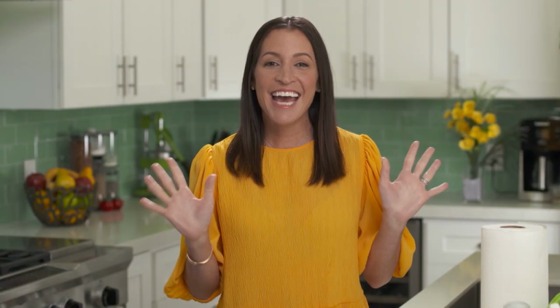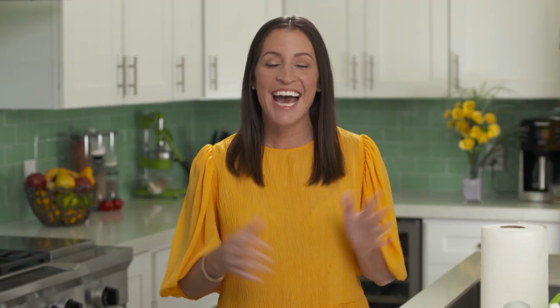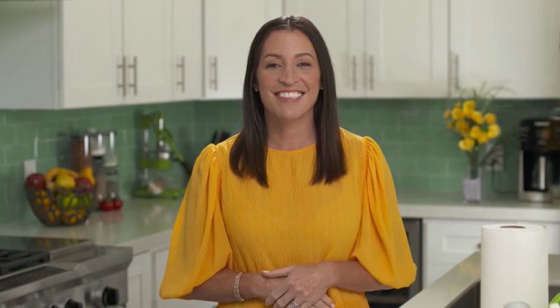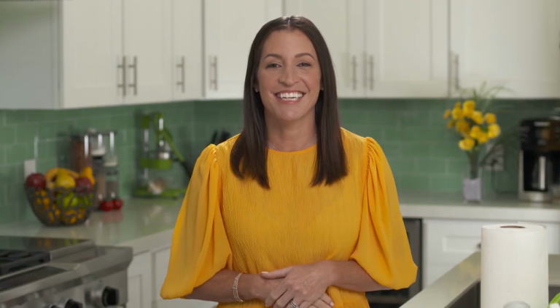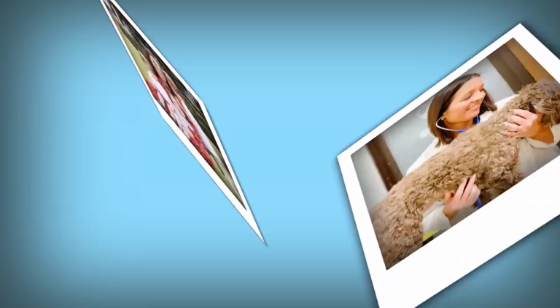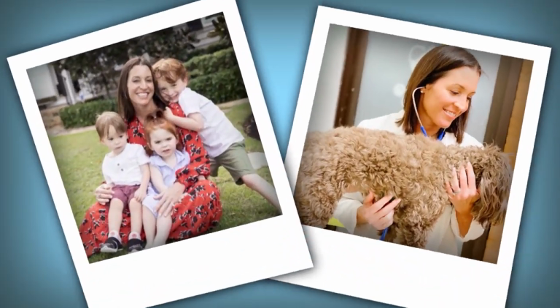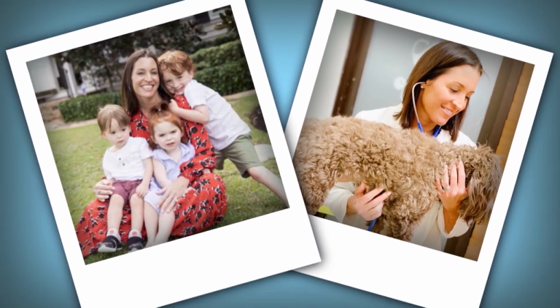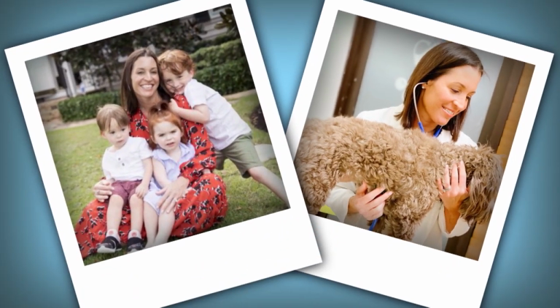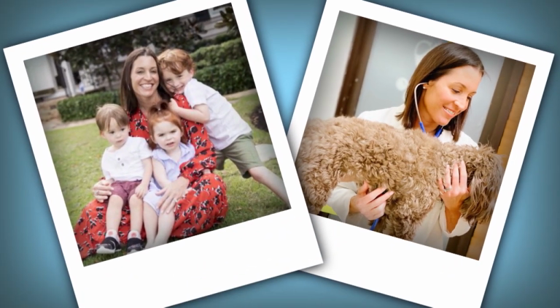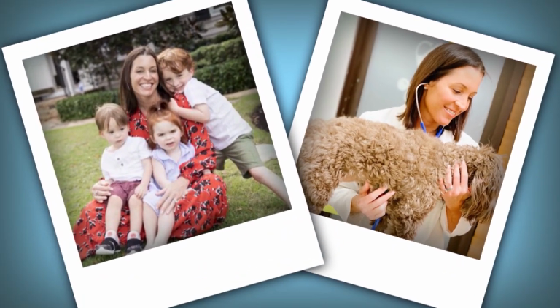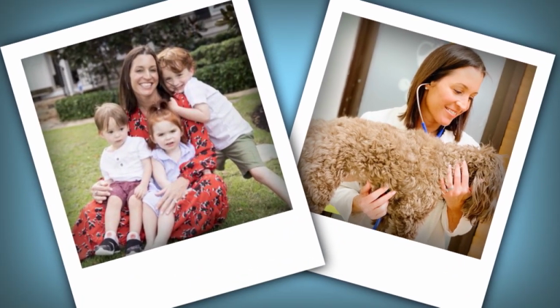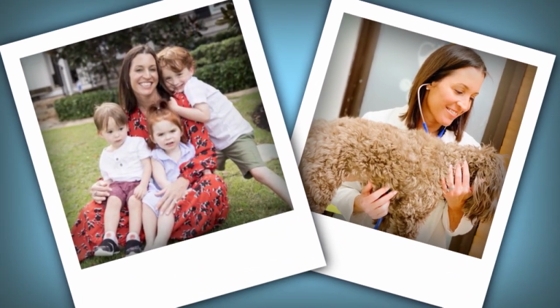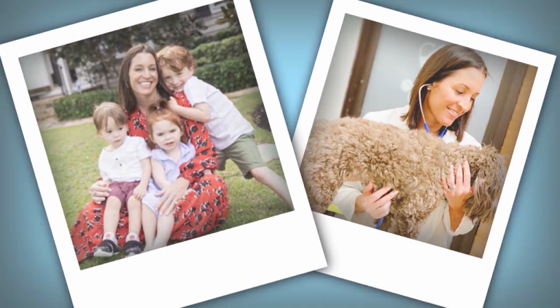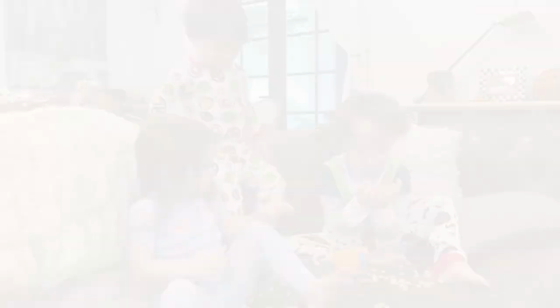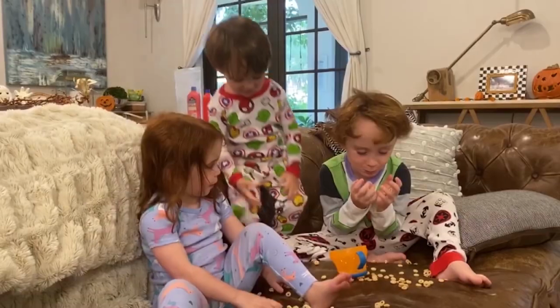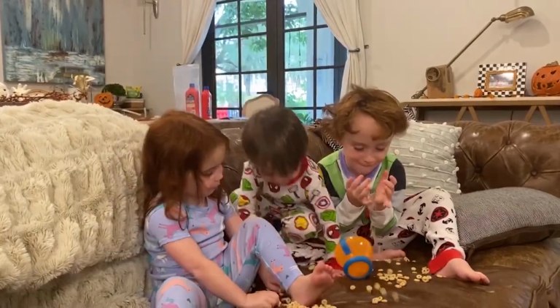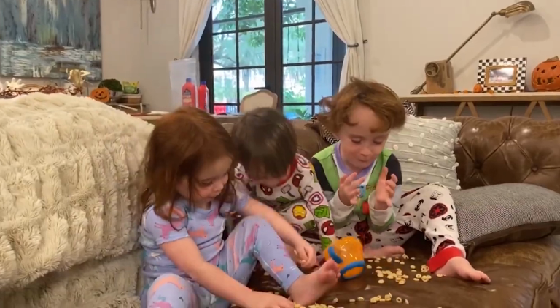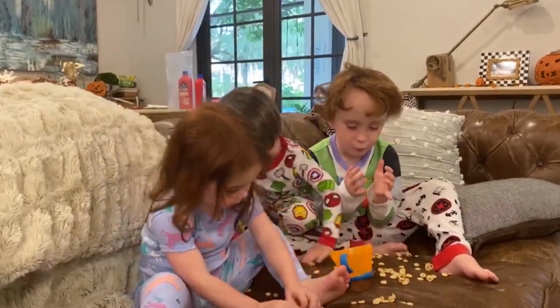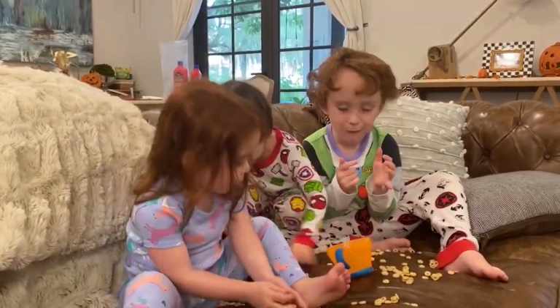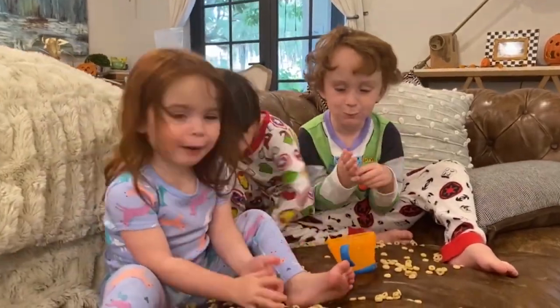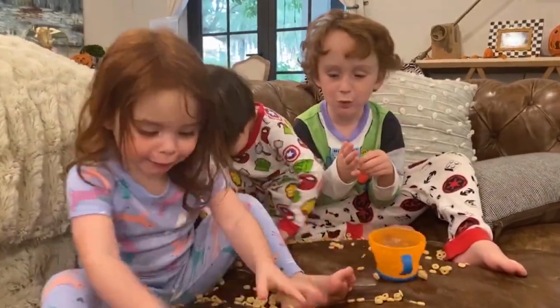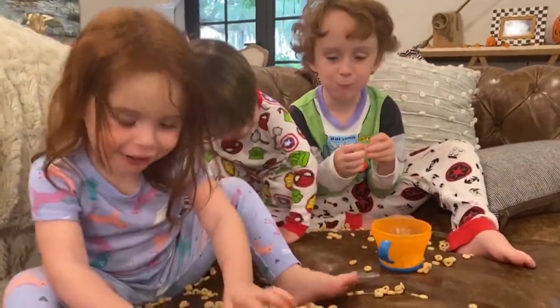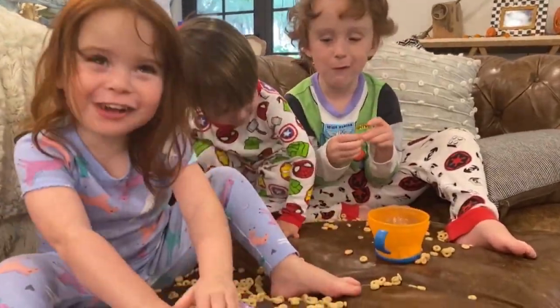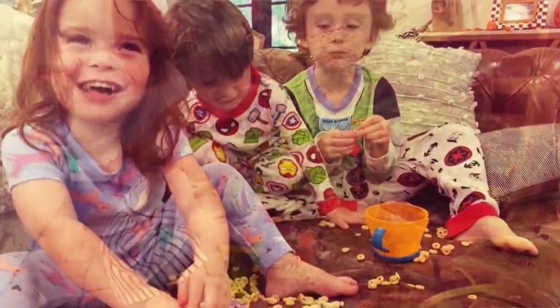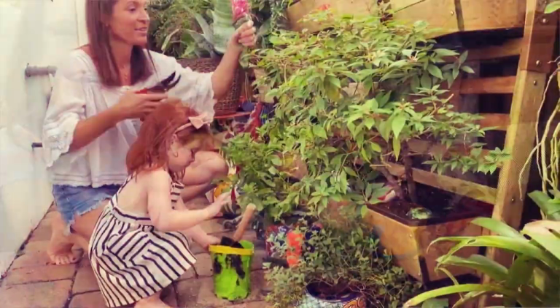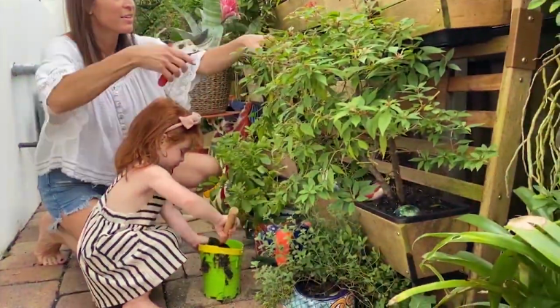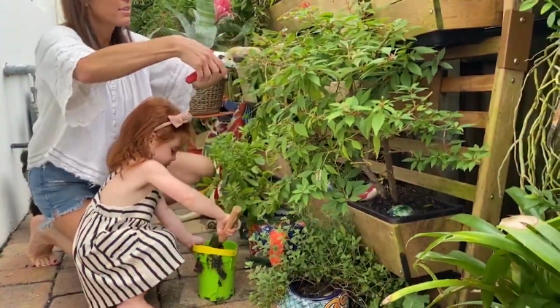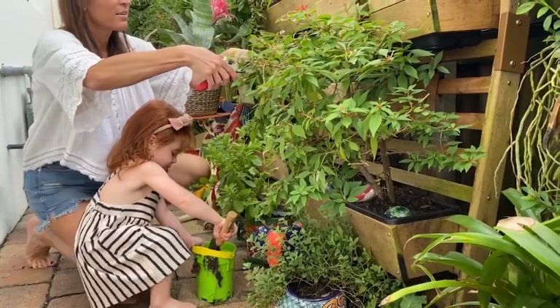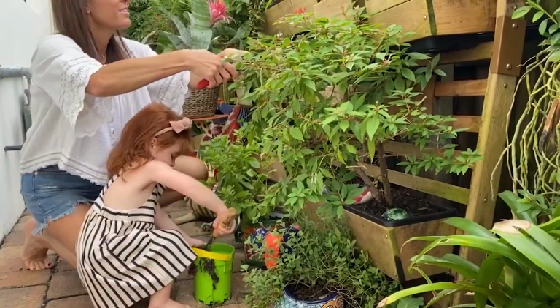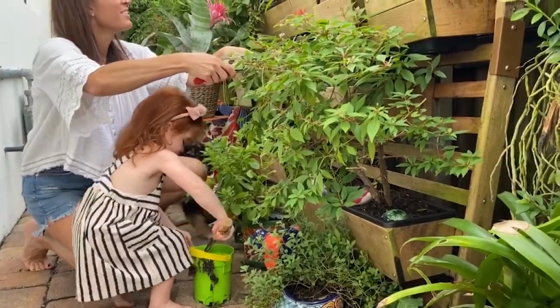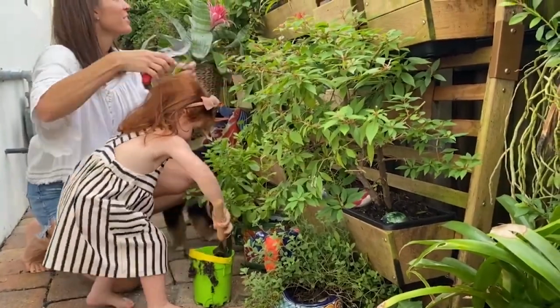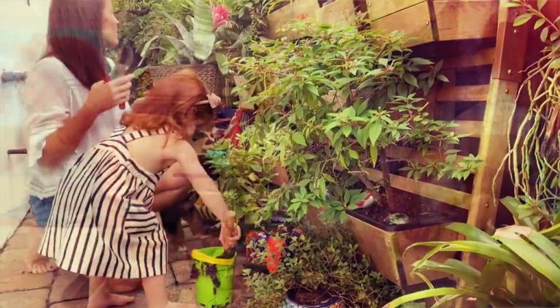Hey, Allison here. As a busy mom of three and a veterinarian, I feel like mess should be my middle name. If you know me from my blog, you know that everything I love to do creates a huge mess.